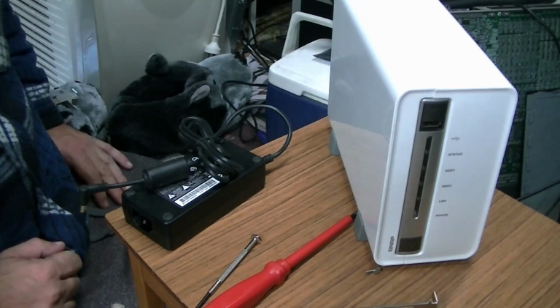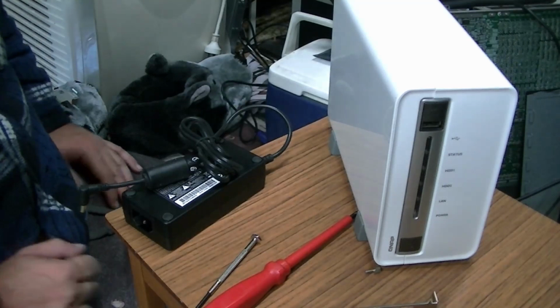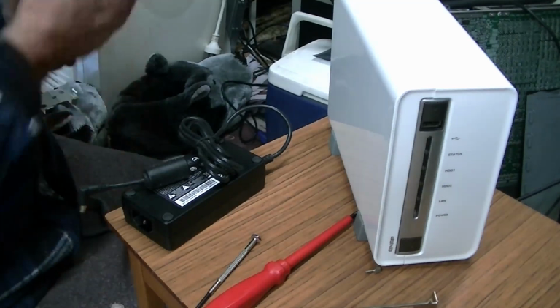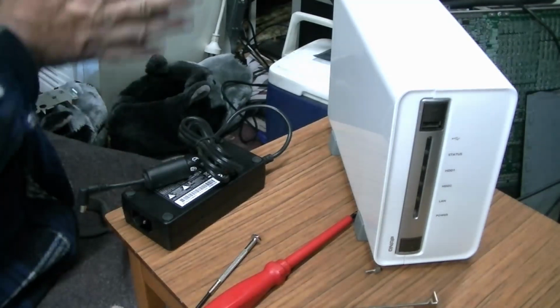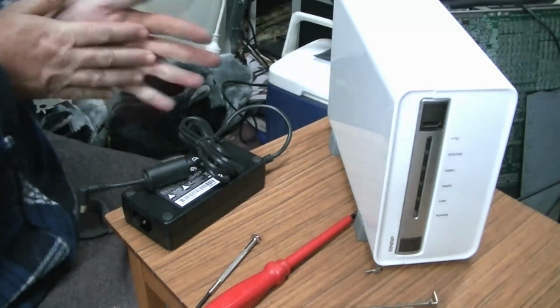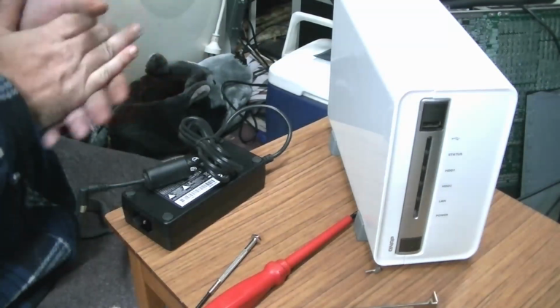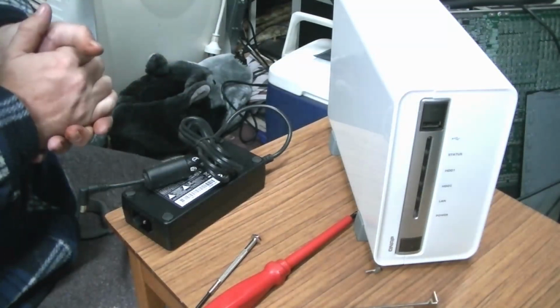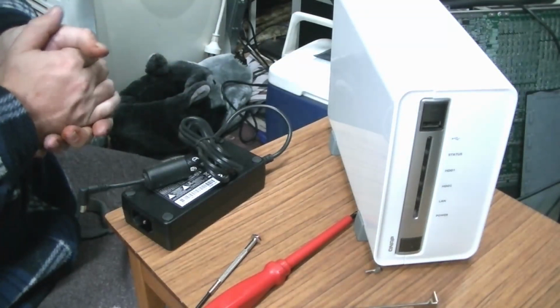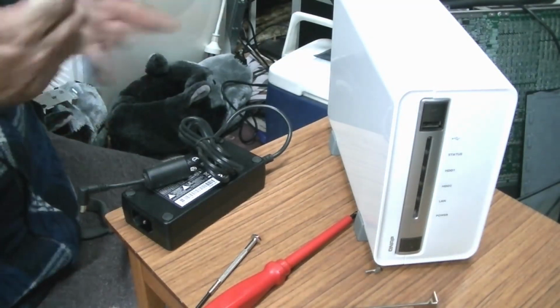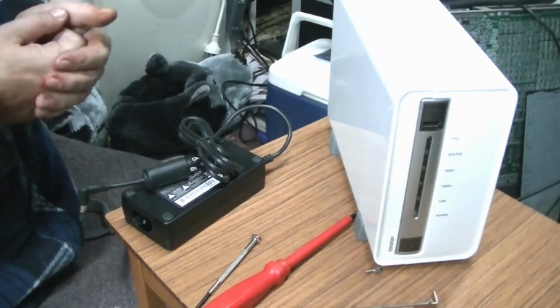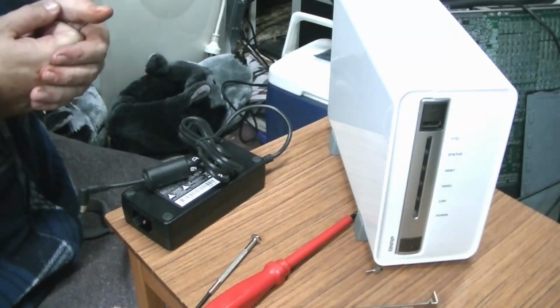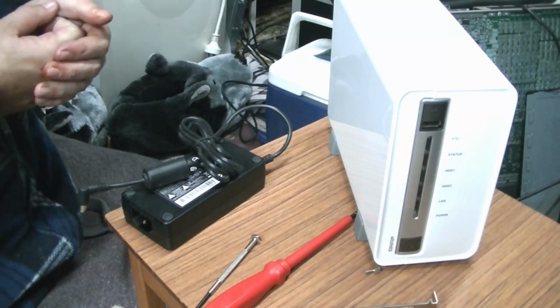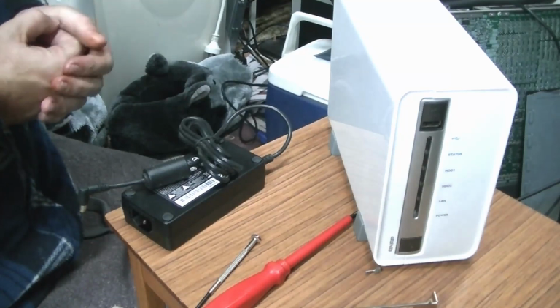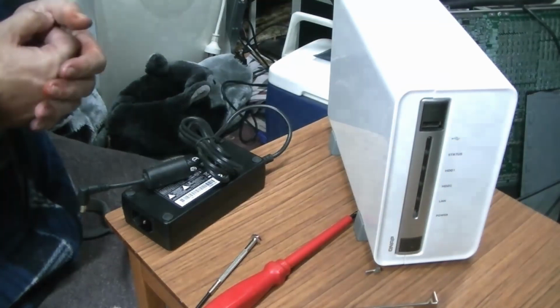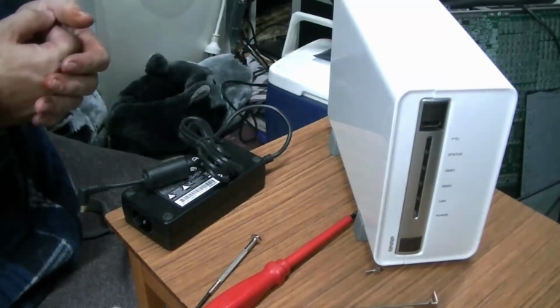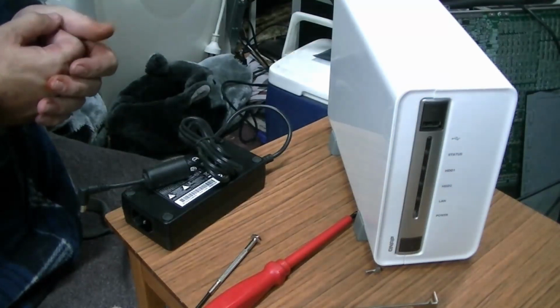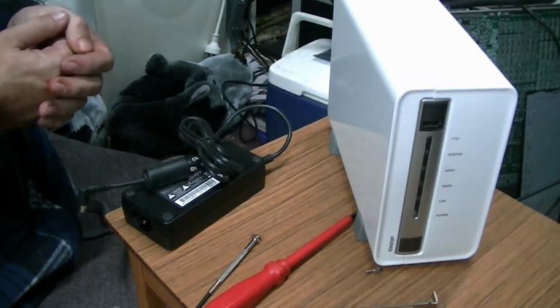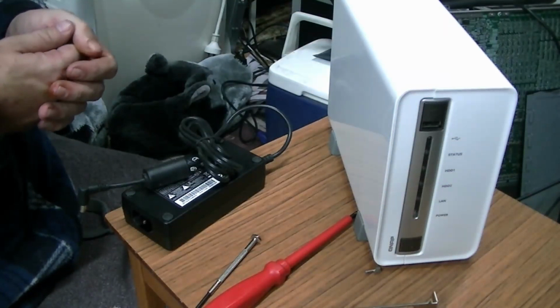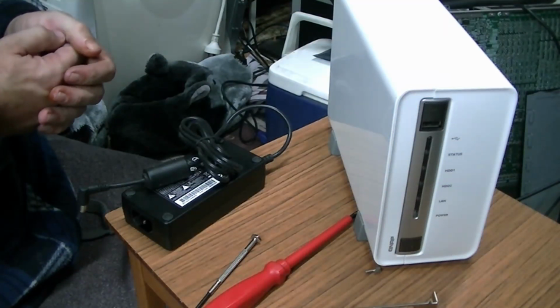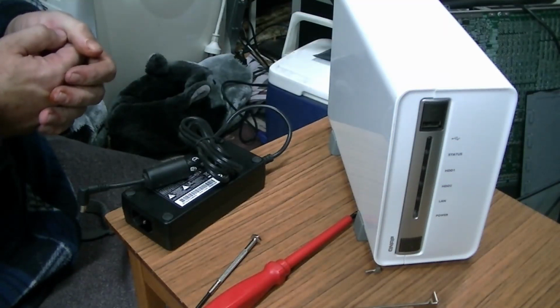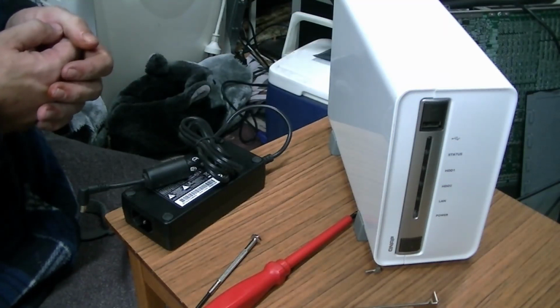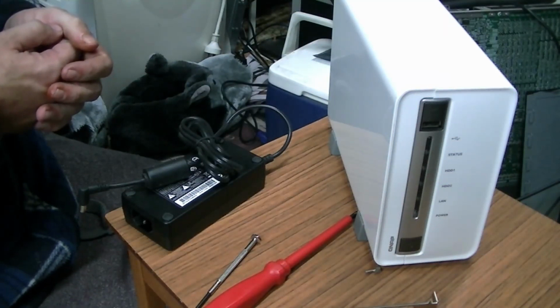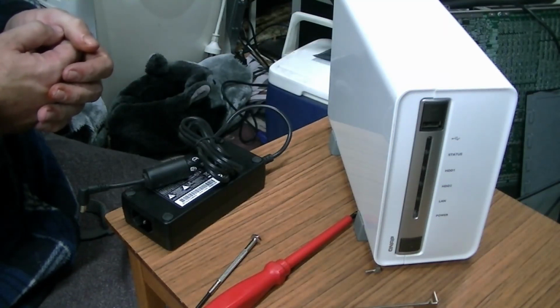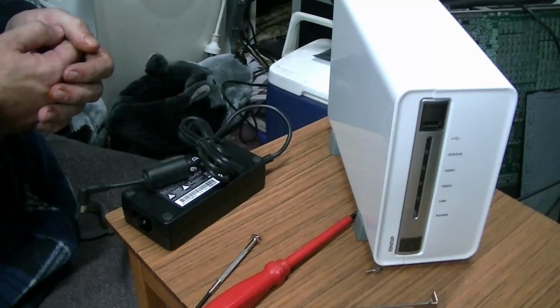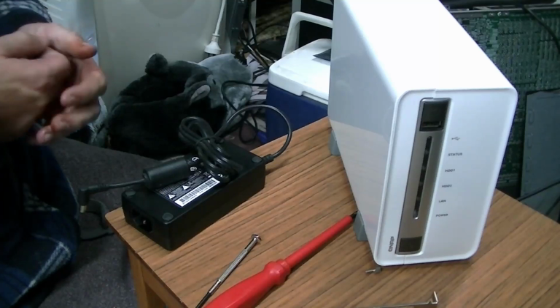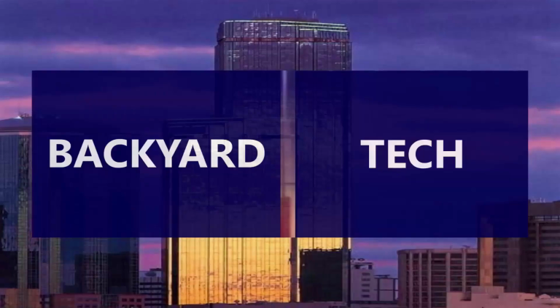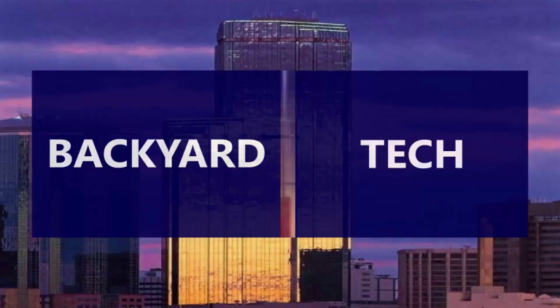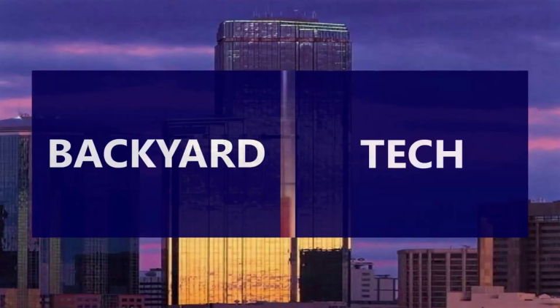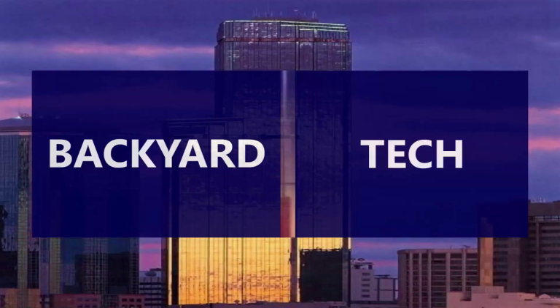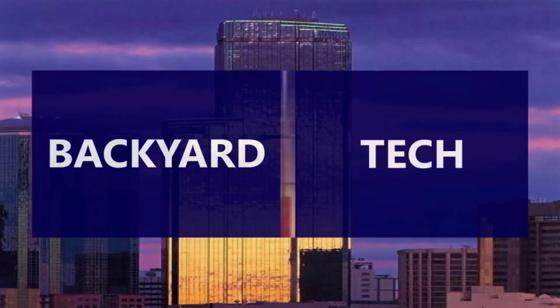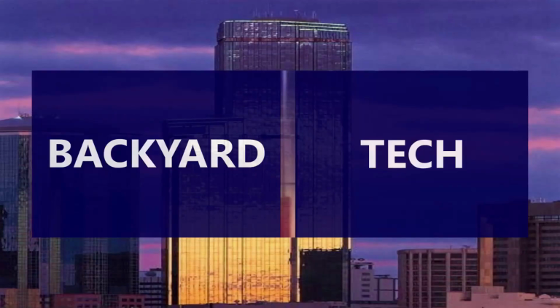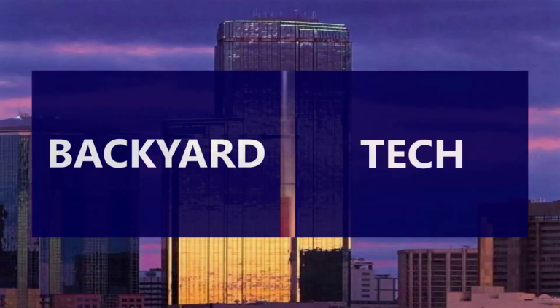Stick around, we're going to have a look at the CyberPower UPS soon. Also some server cabinet work coming up today as well. We'll see you through the day — have a good one. Cheers. This has been another presentation from Backyard Tech.